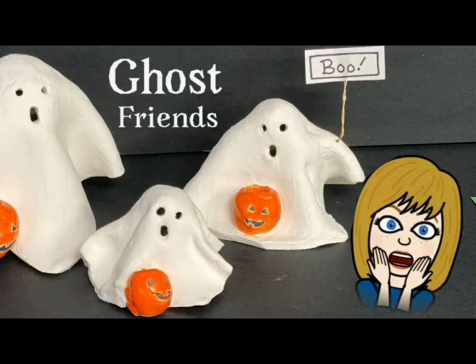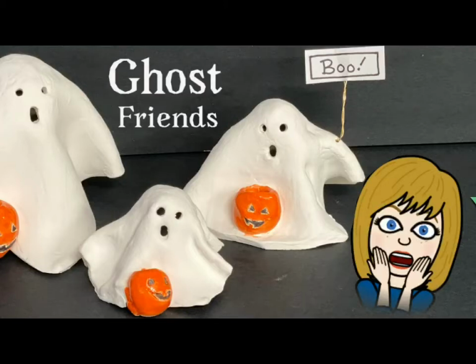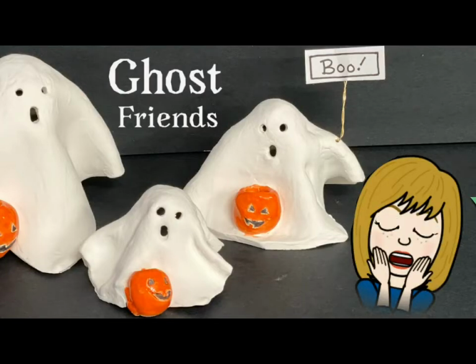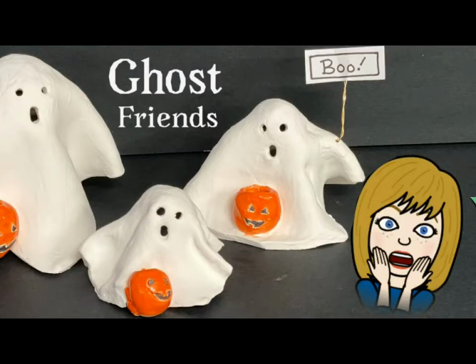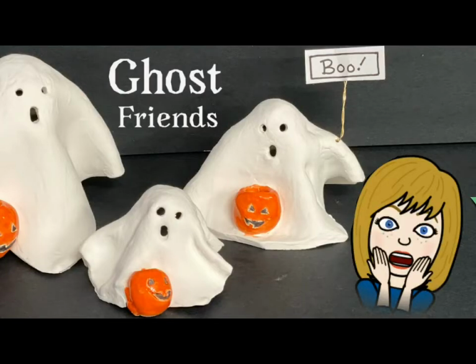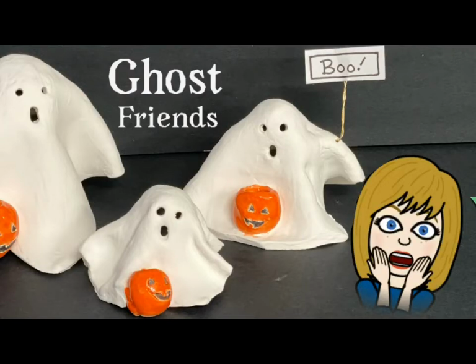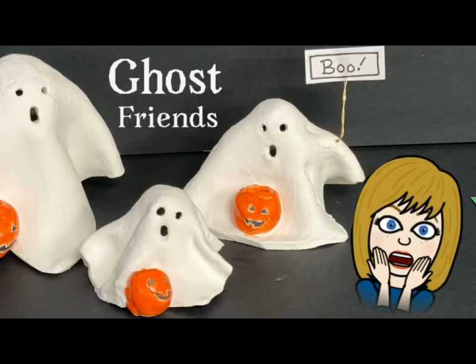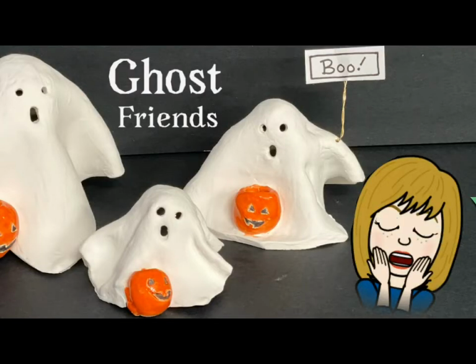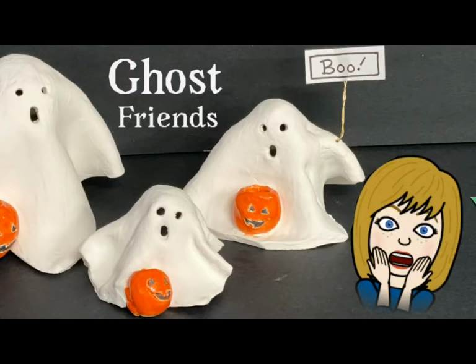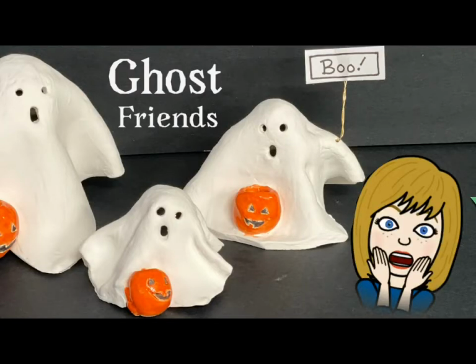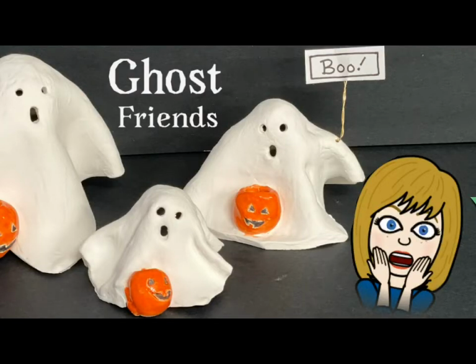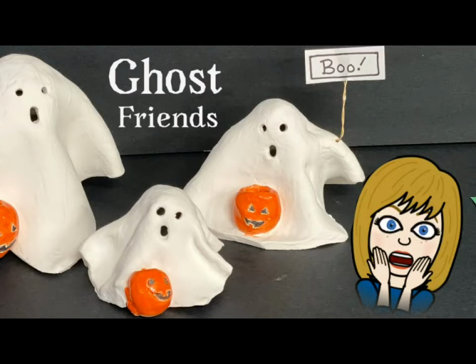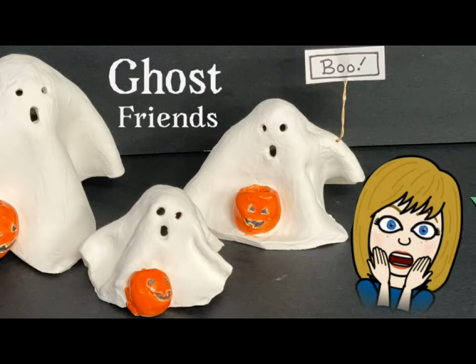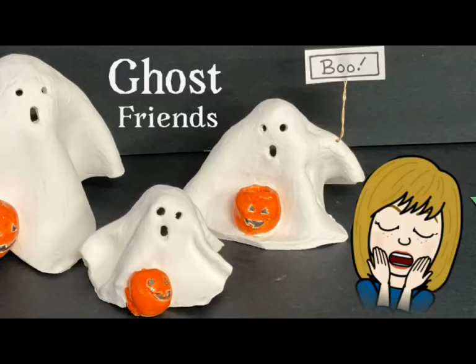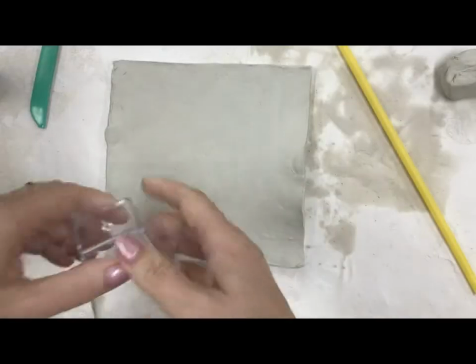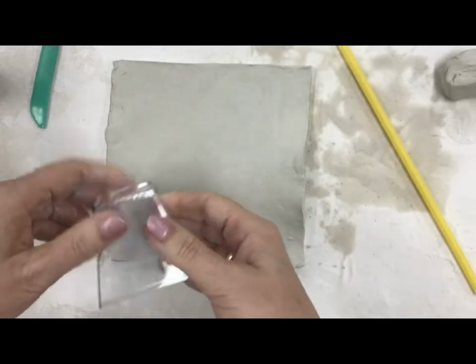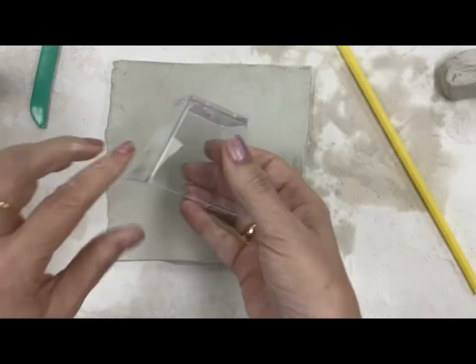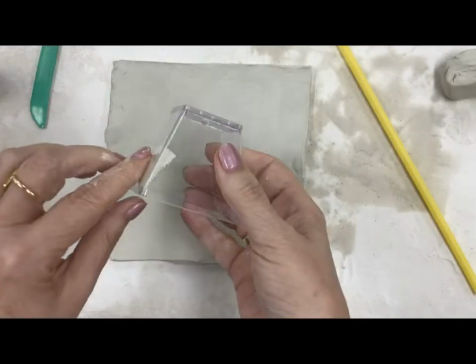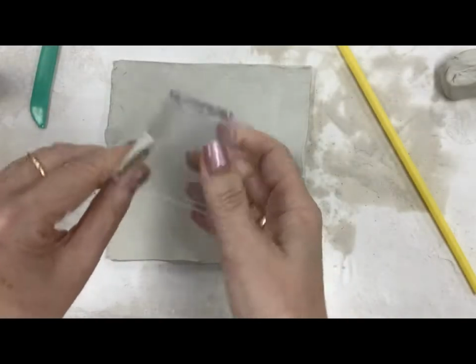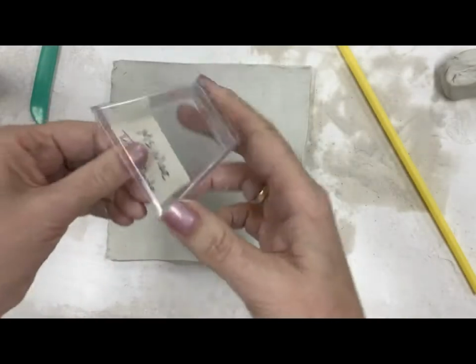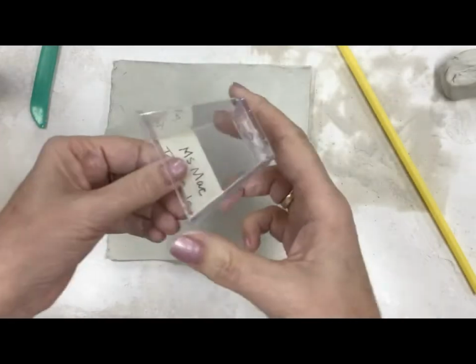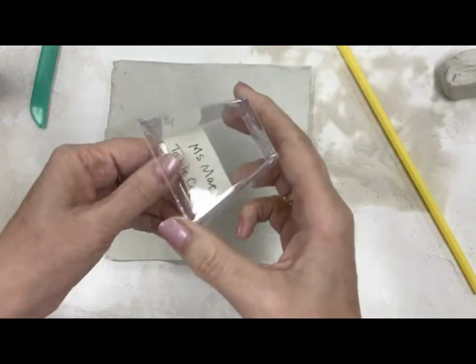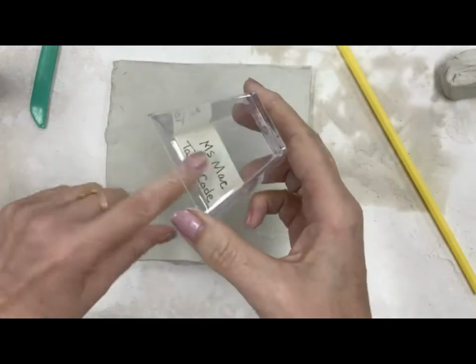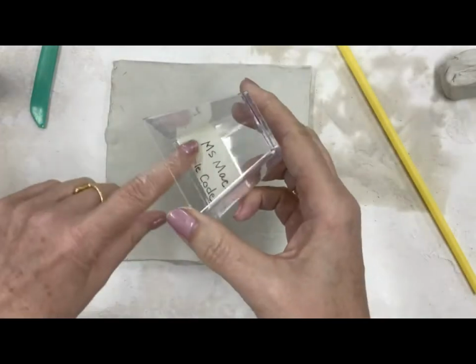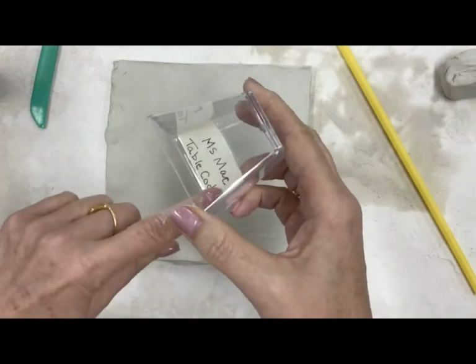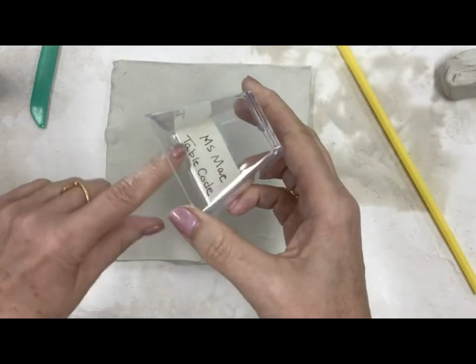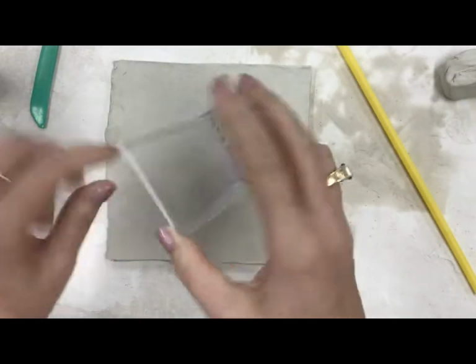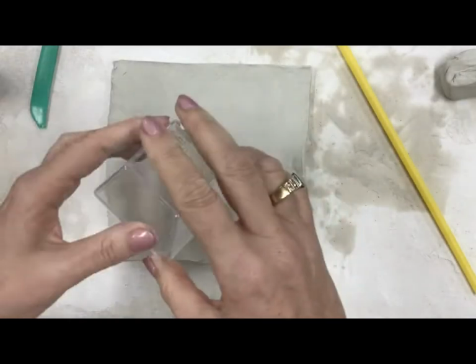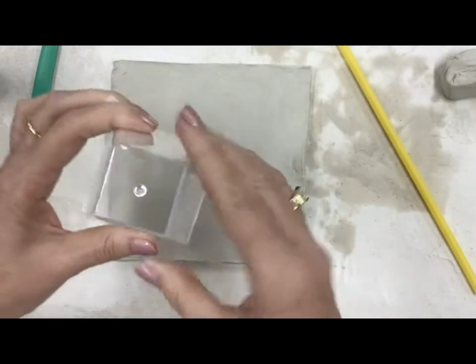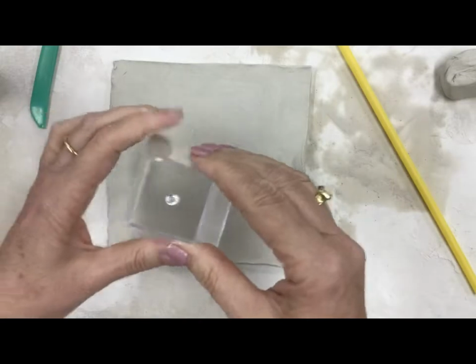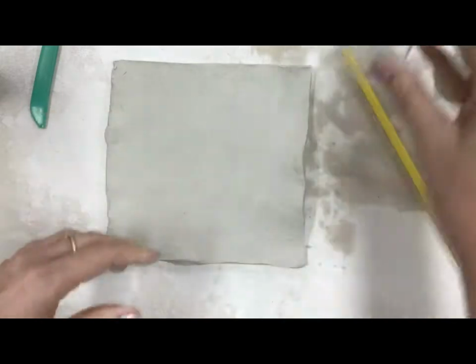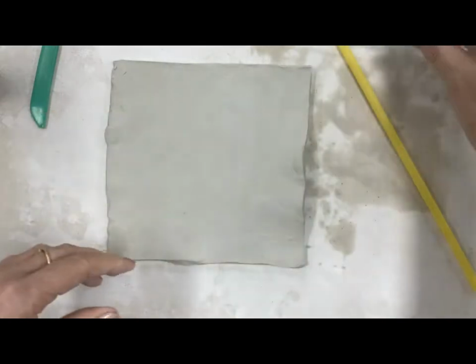Hello artists, don't be afraid - the ghosts we're gonna make today are very friendly ghosts. We're gonna start with this little dessert cup, and it's got a piece of tape - make sure your name and table code are on there.